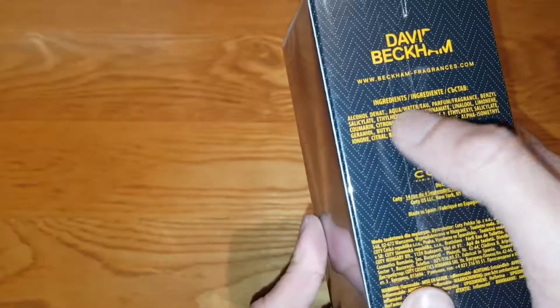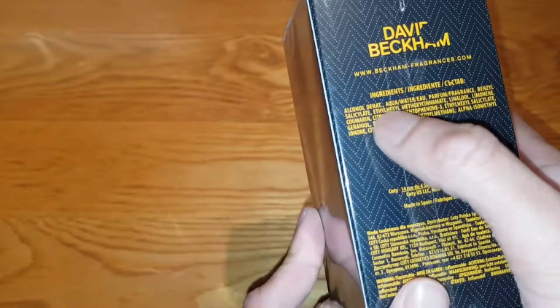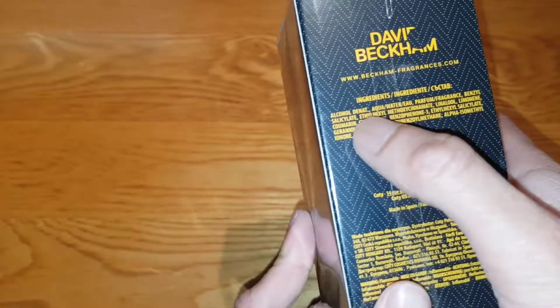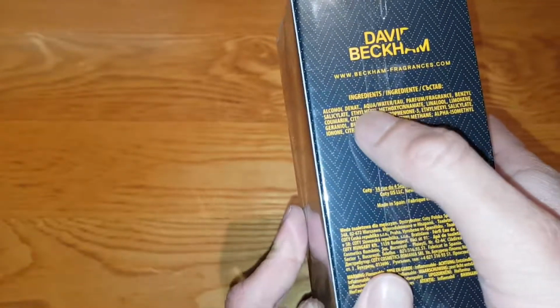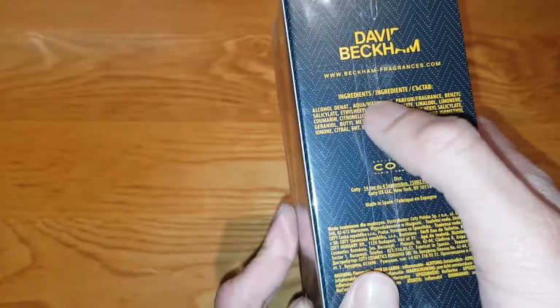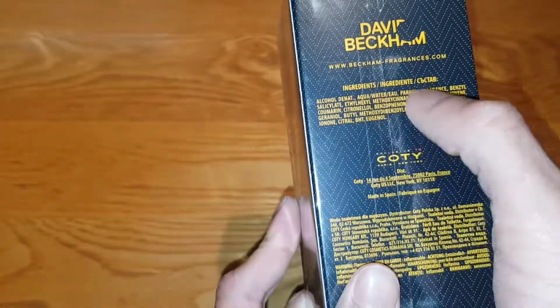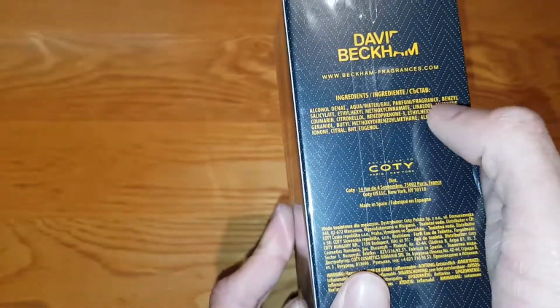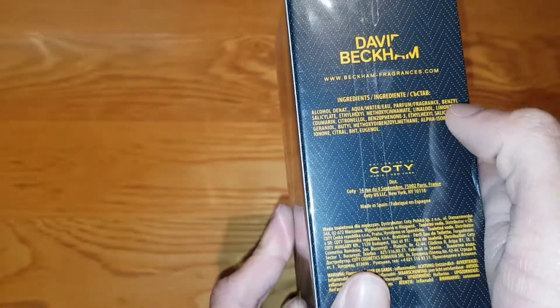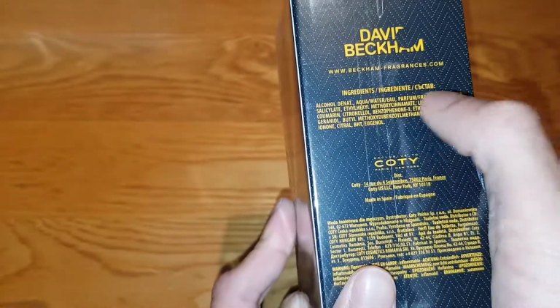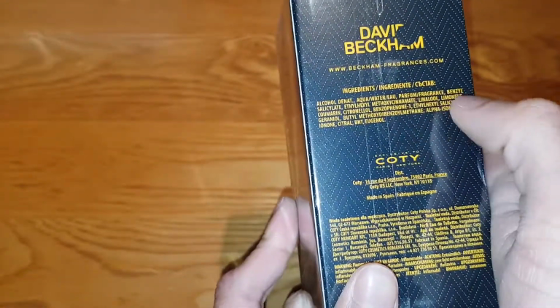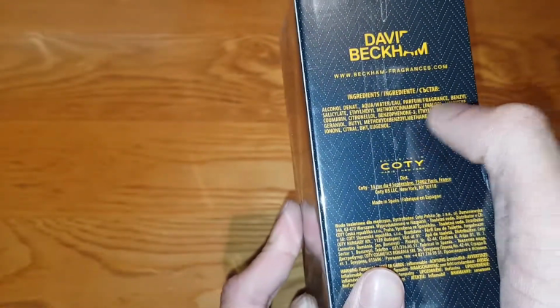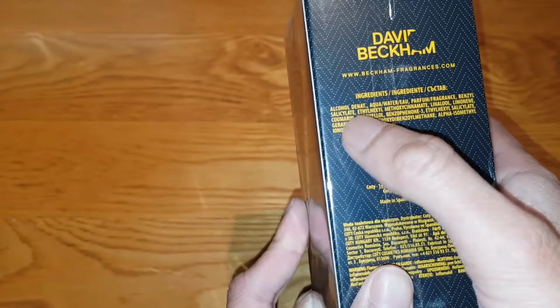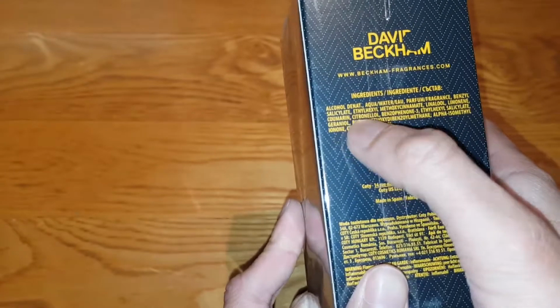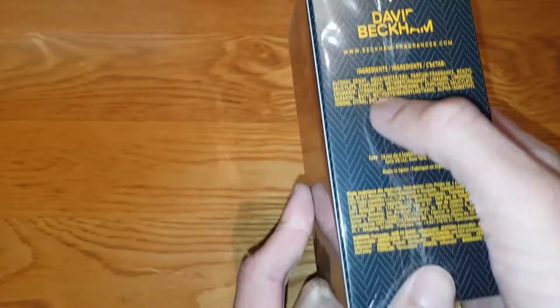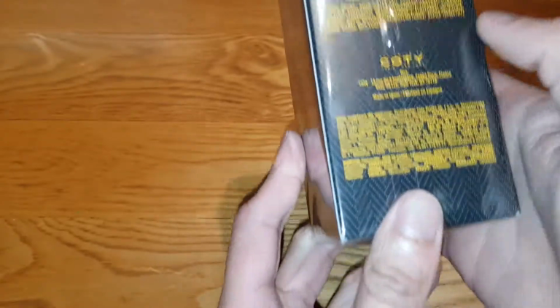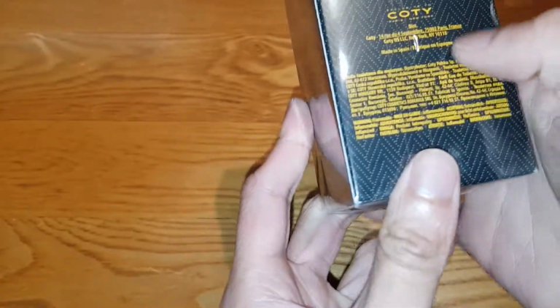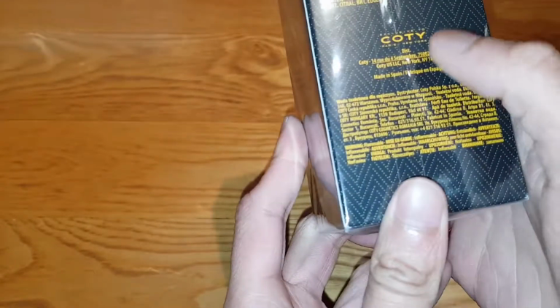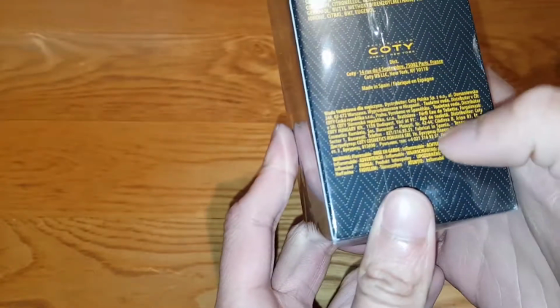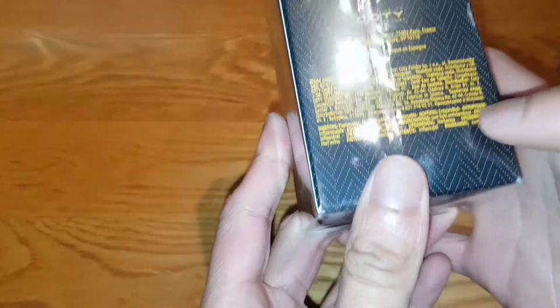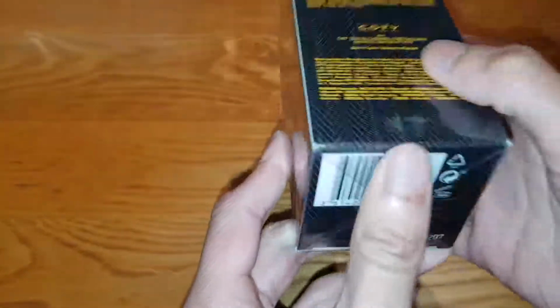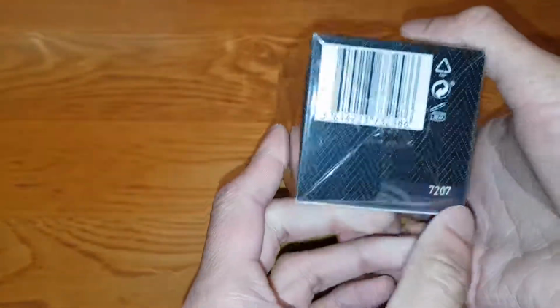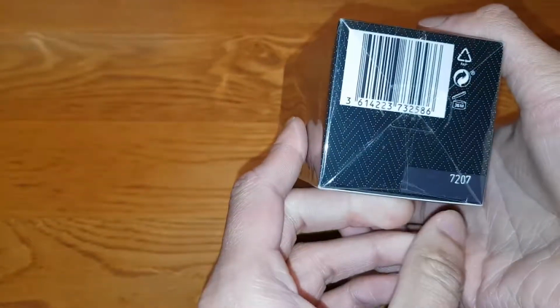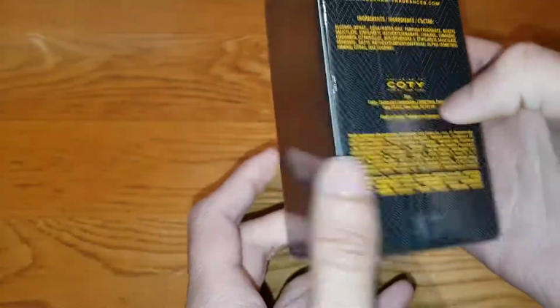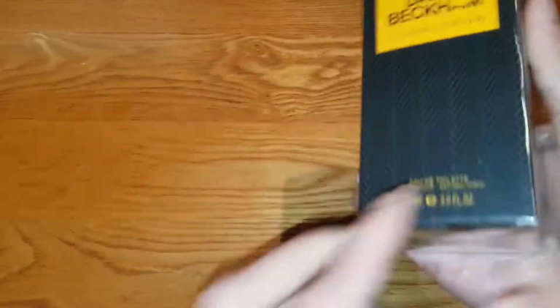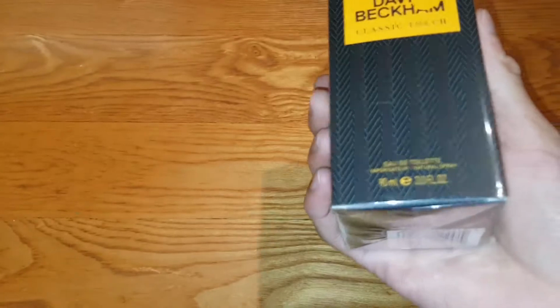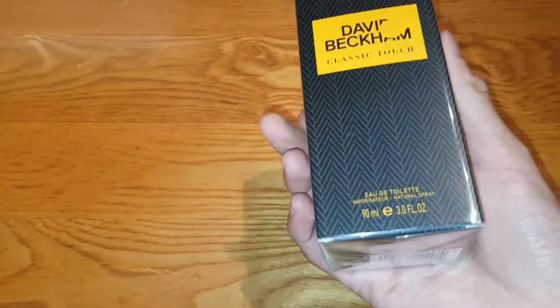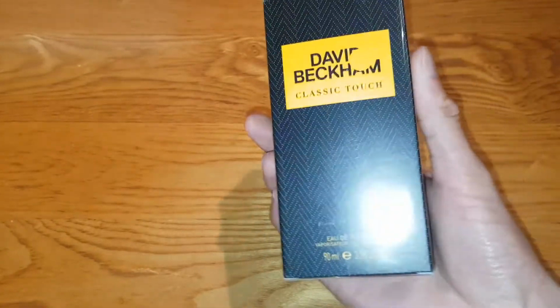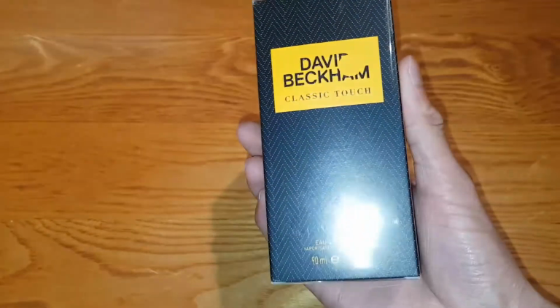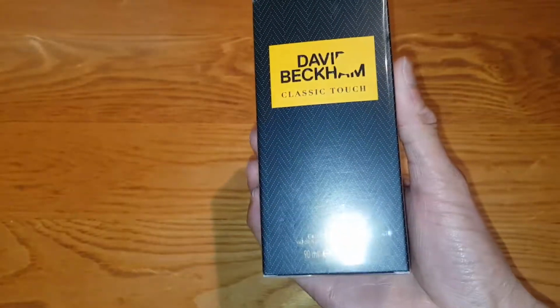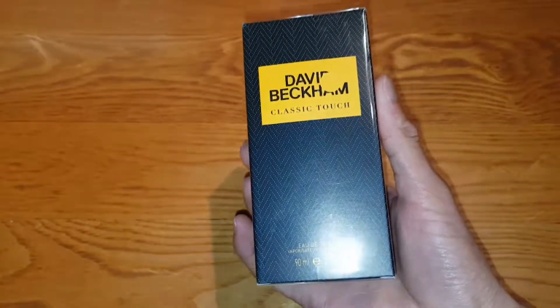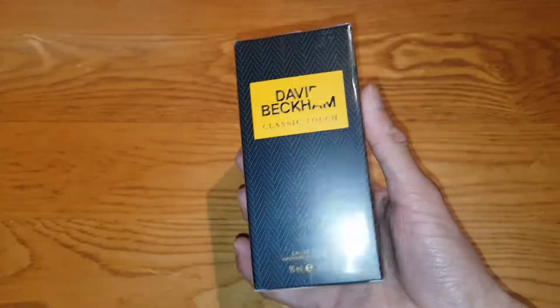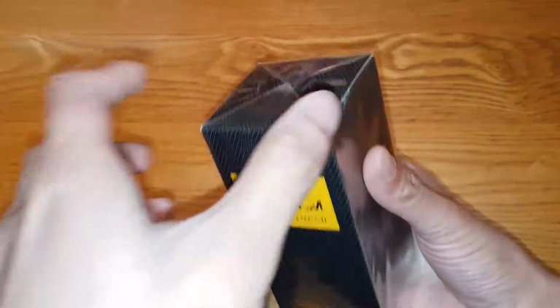The ingredients are alcohol, aqua water, perfume, benzoyl... and so on. It's distributed by Coty, like all the perfumes are. This is 90ml and it costs about £20, which is a decent price.